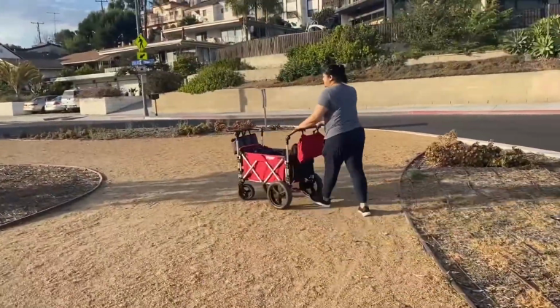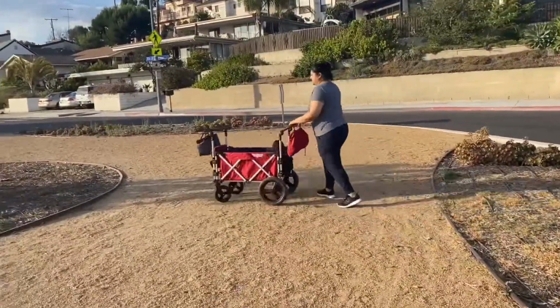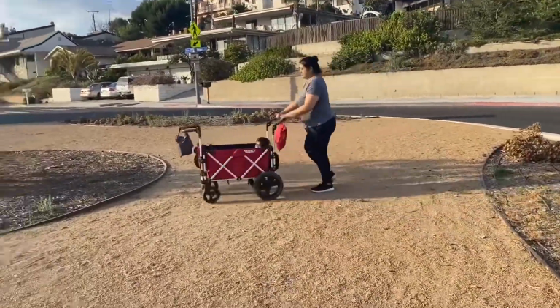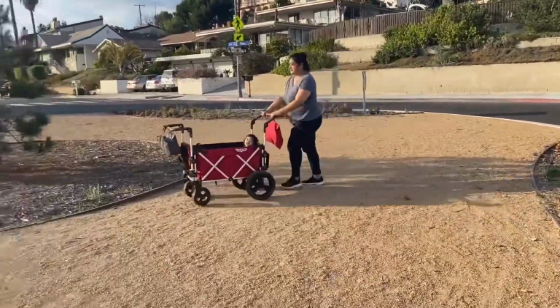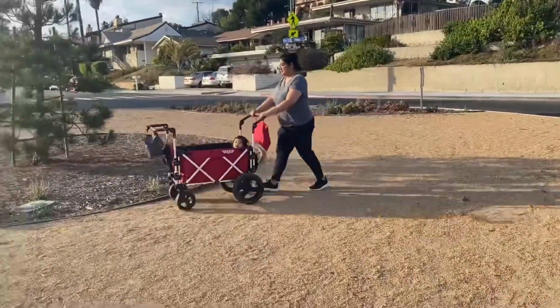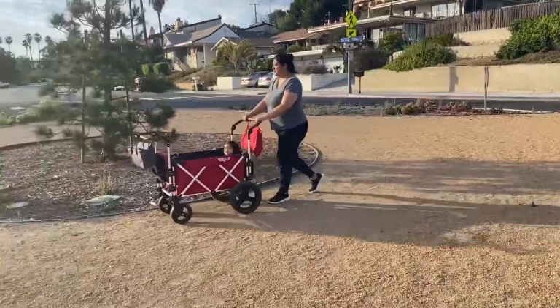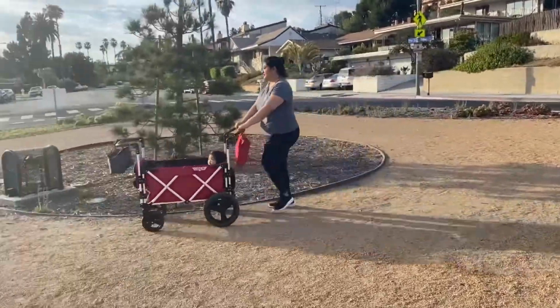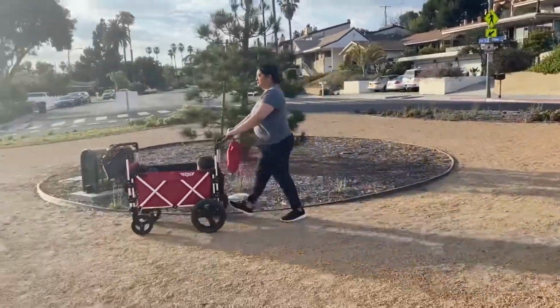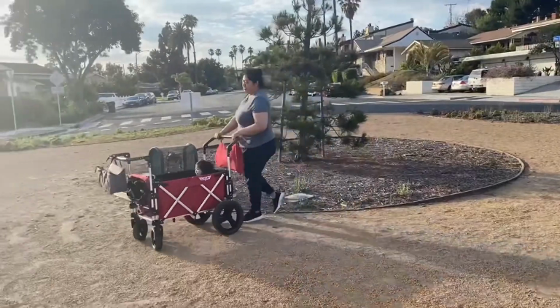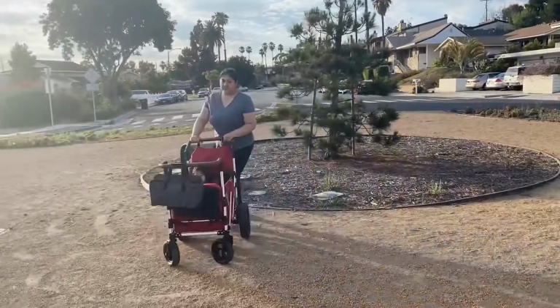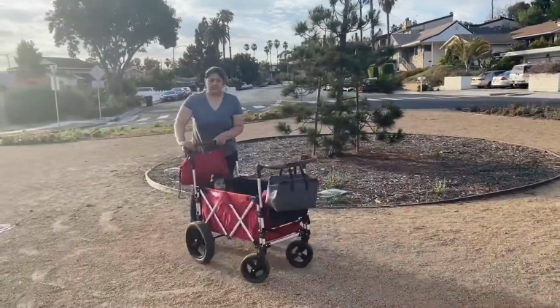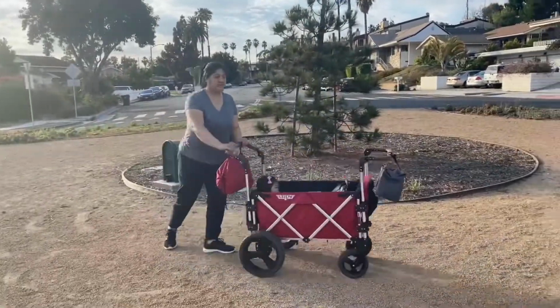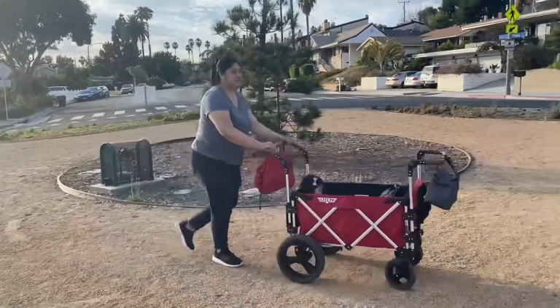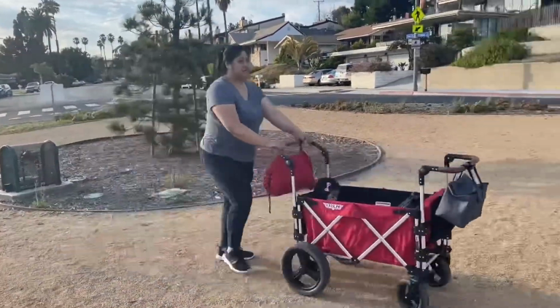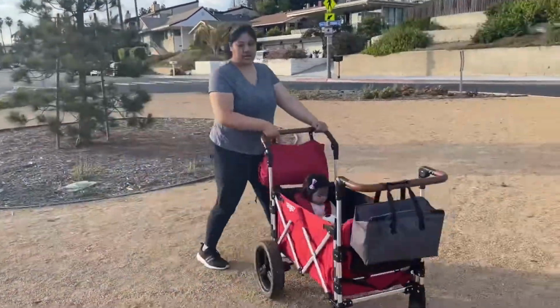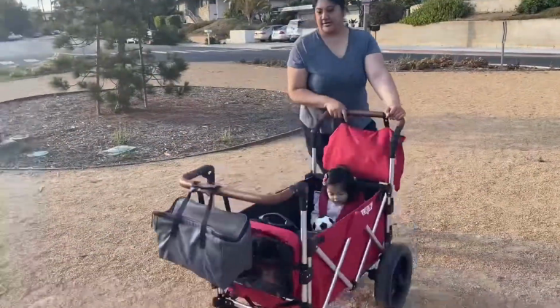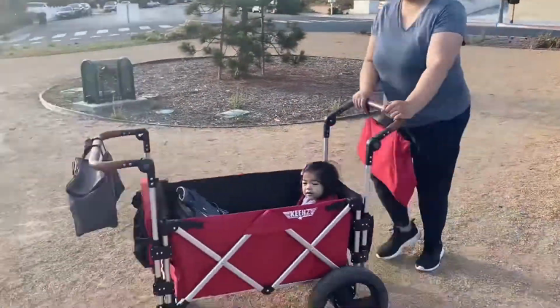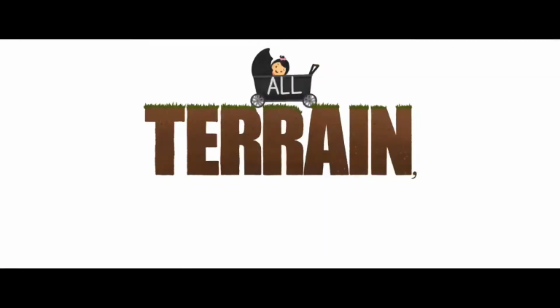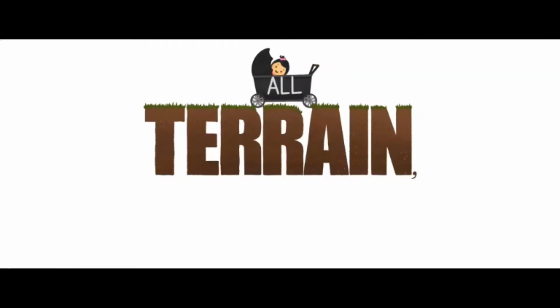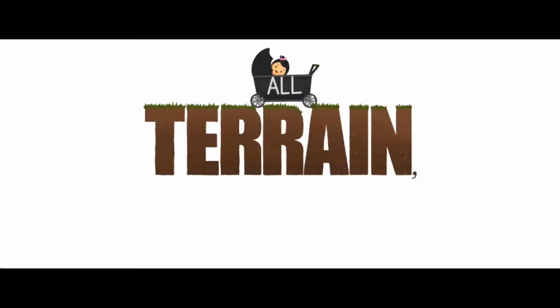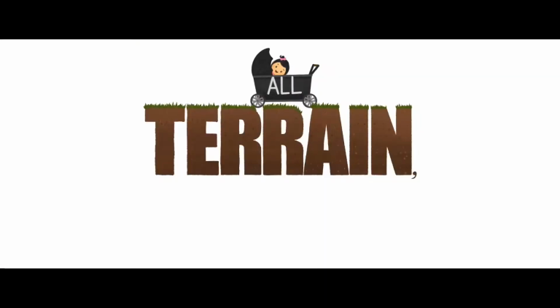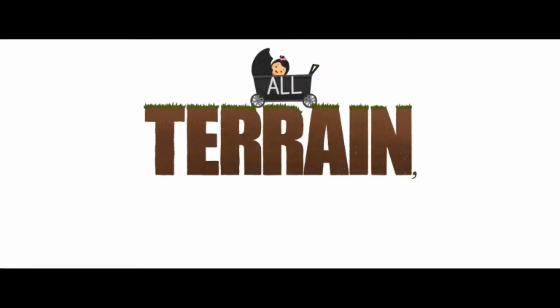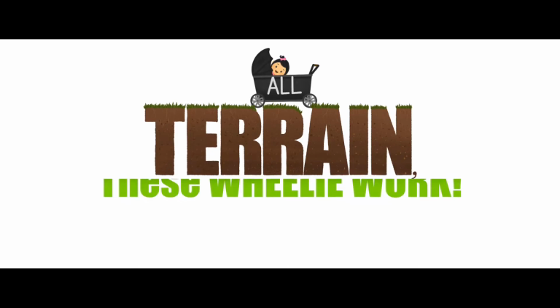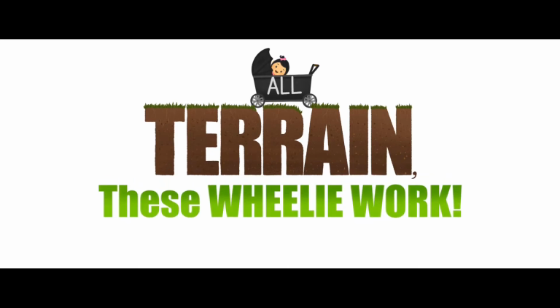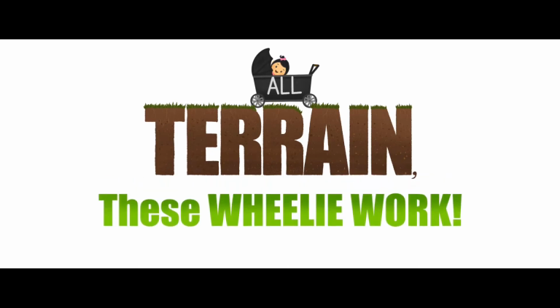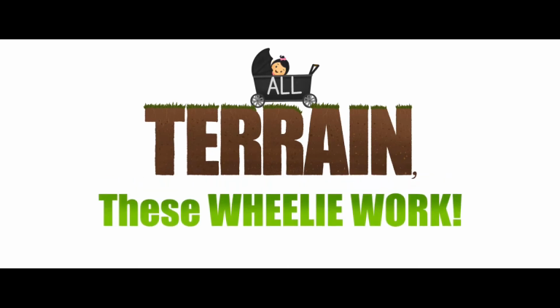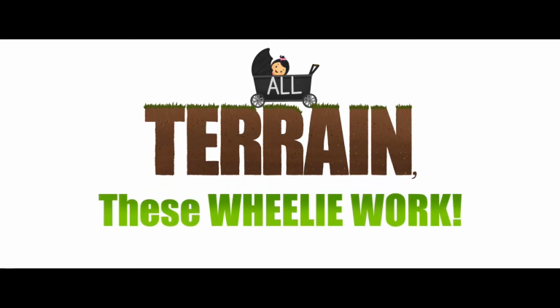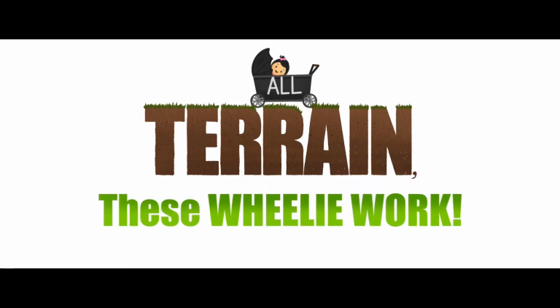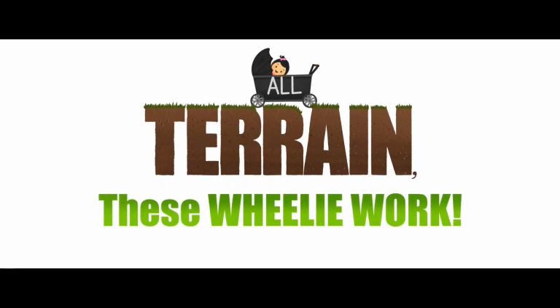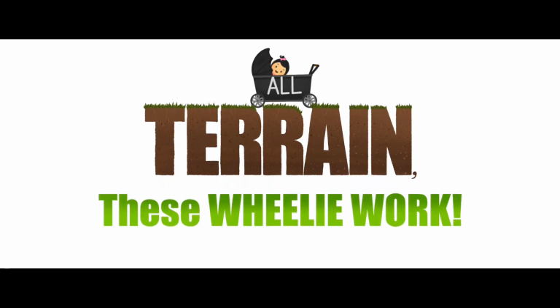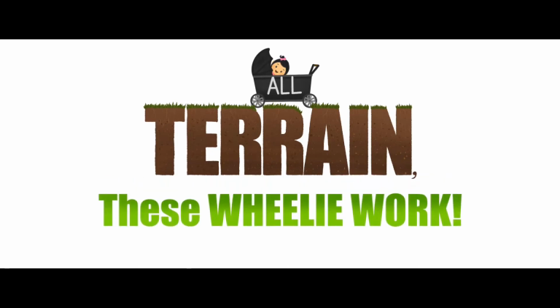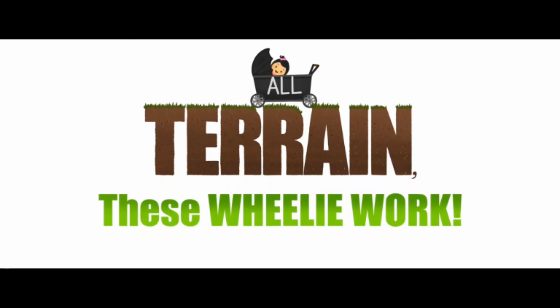Overall, I feel like the All-Terrain wheels are an added value to the Keen 7S if you can find them. So, are they All-Terrain? They really are! Until next time!